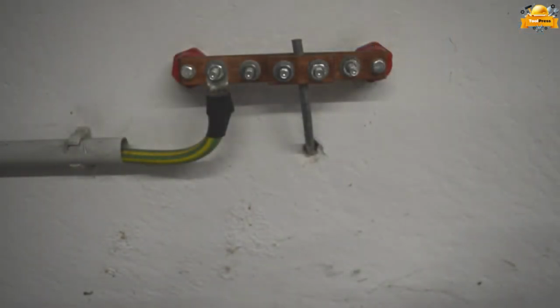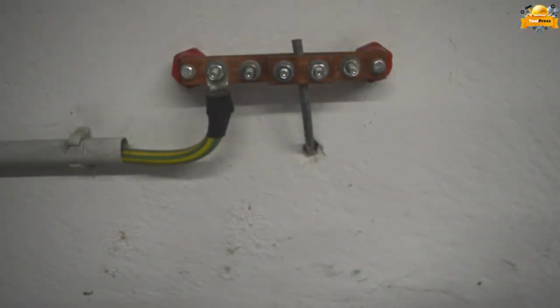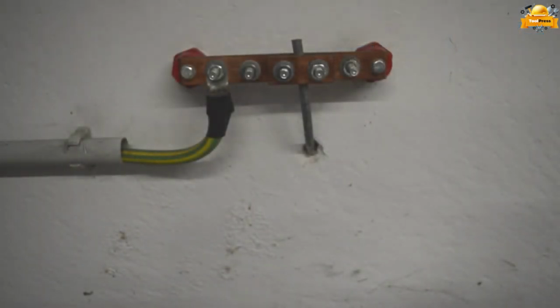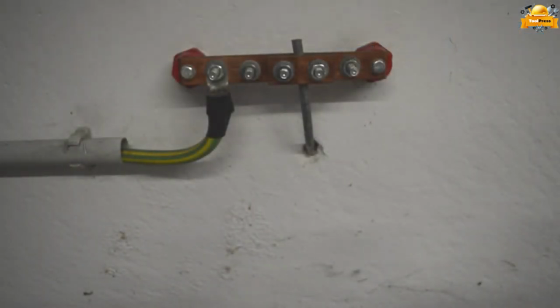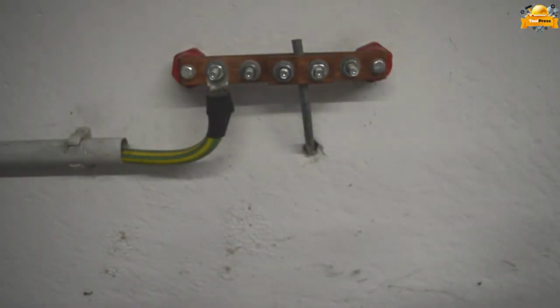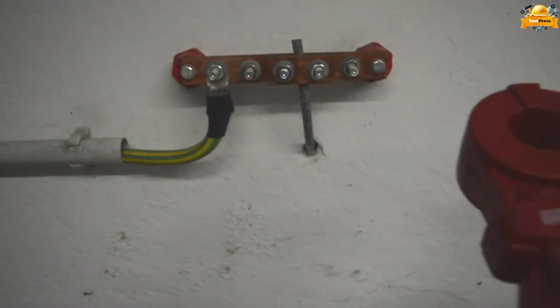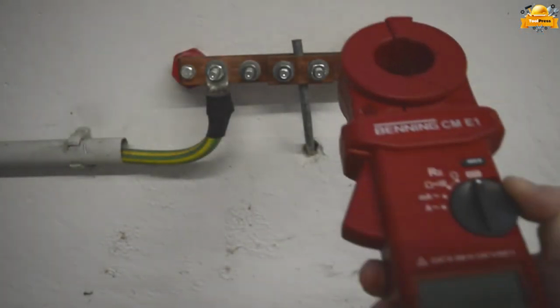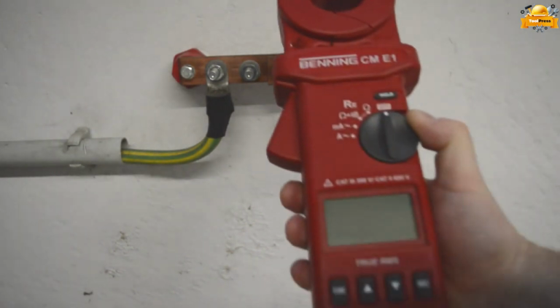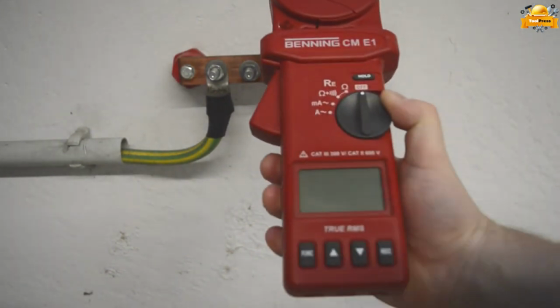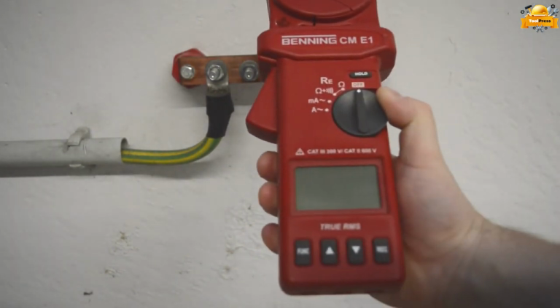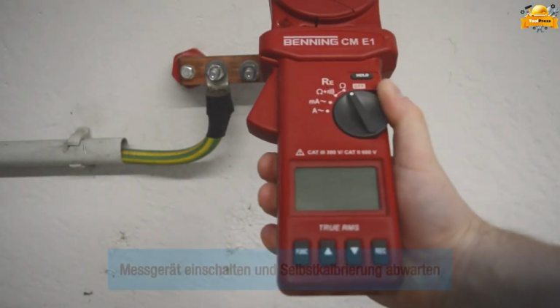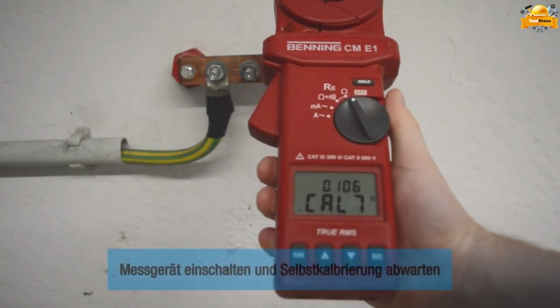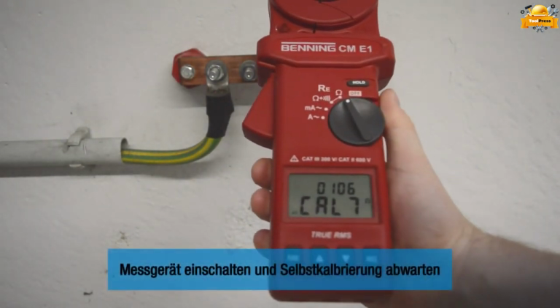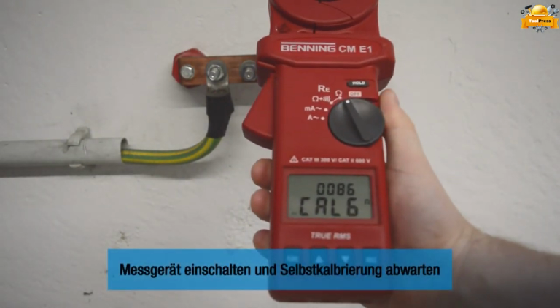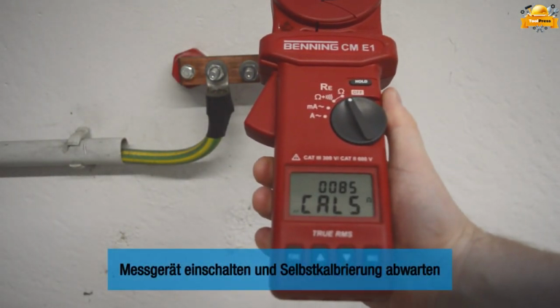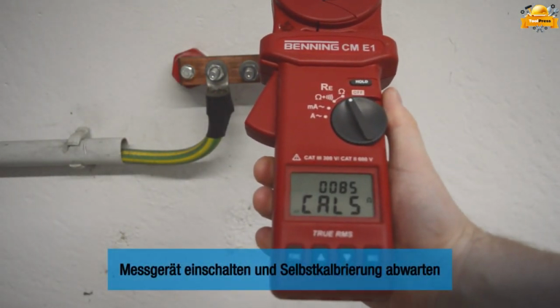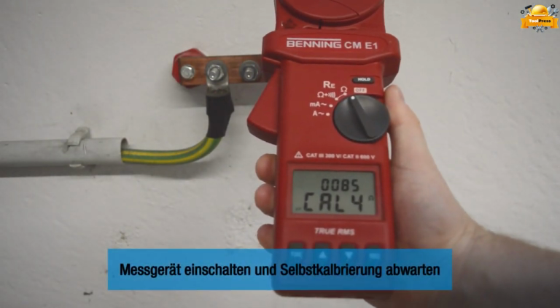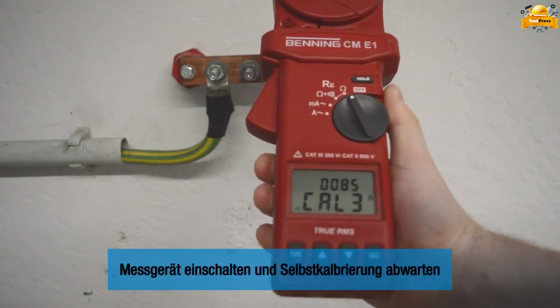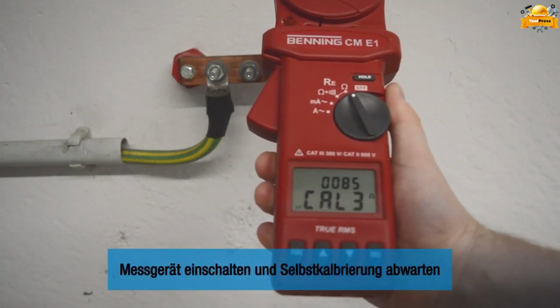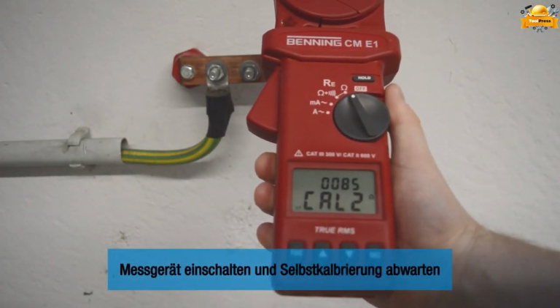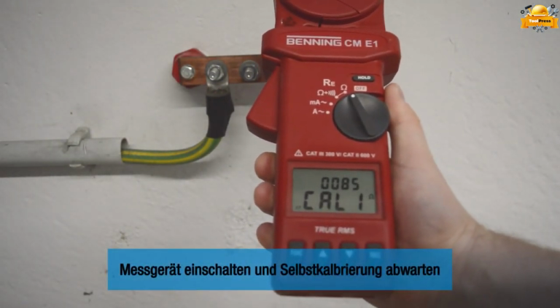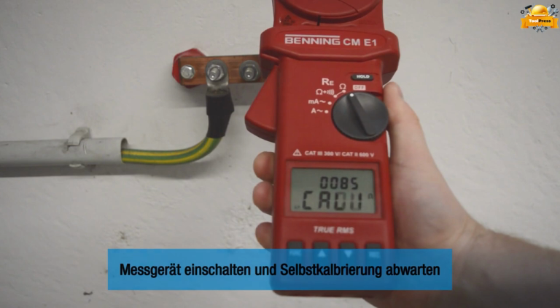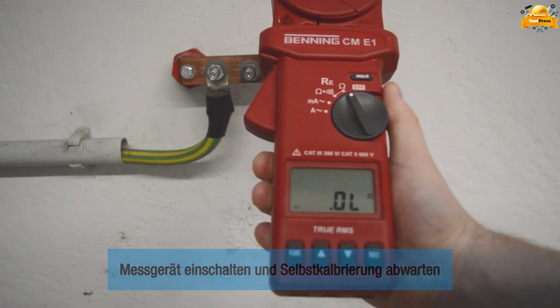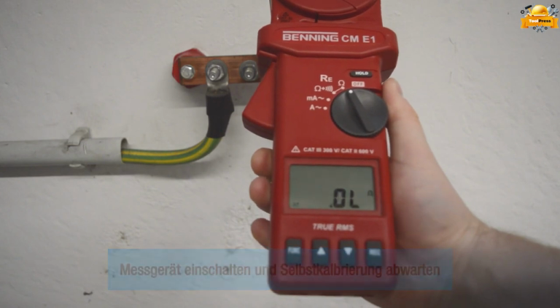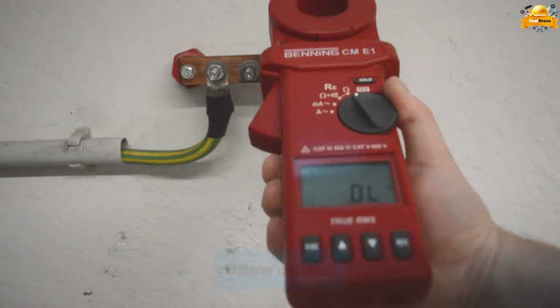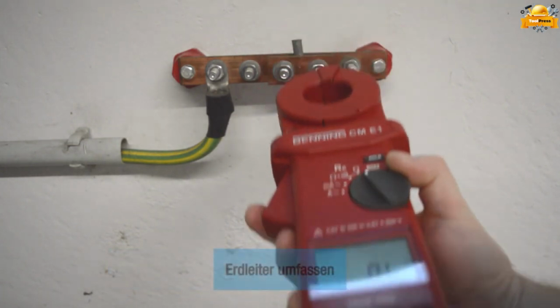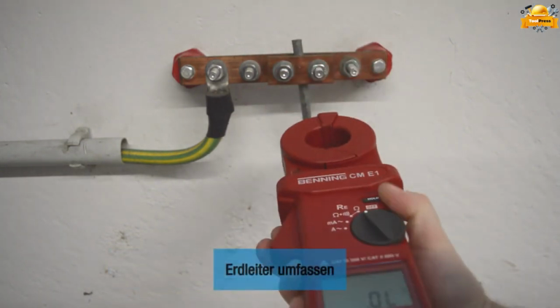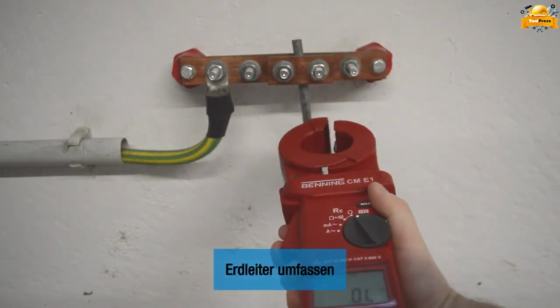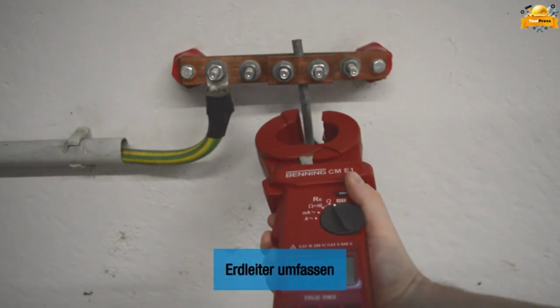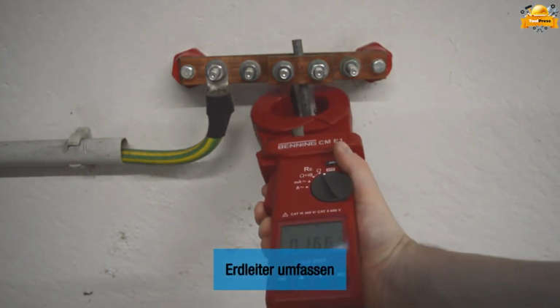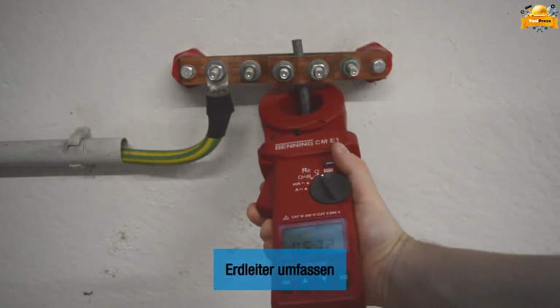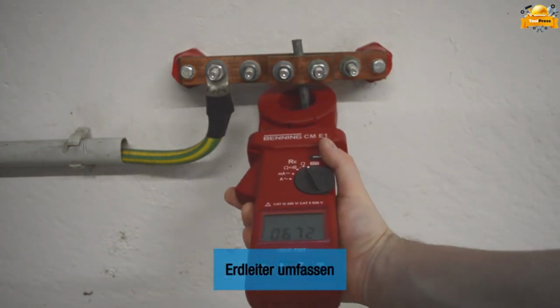To get started, simply turn on the meter and let it go through the self-calibration process. The measuring clamp features a diameter of 38 millimeters, ensuring accurate and precise measurements.